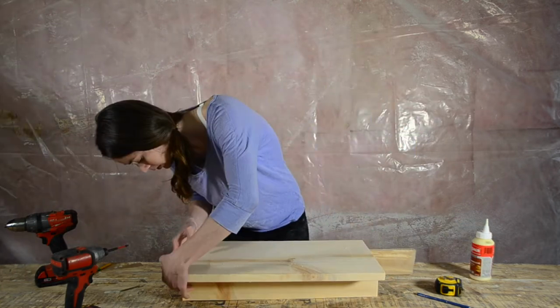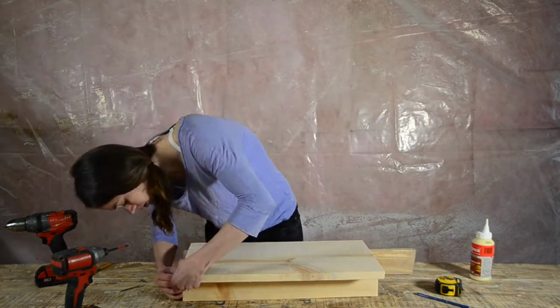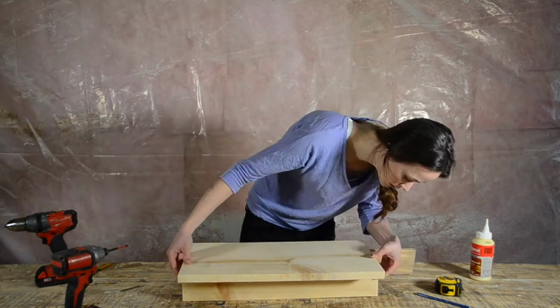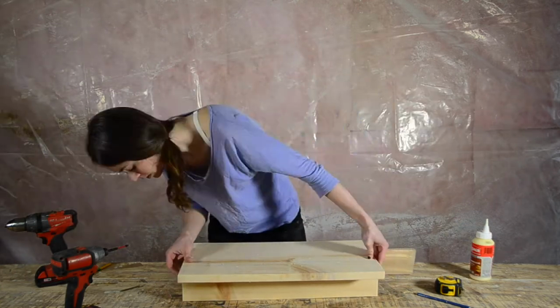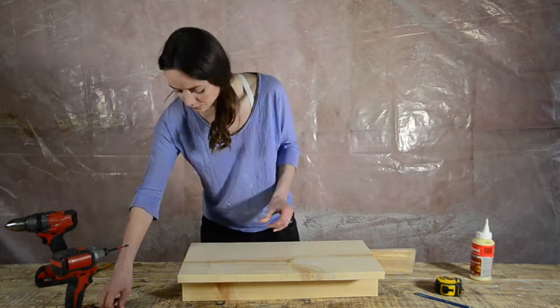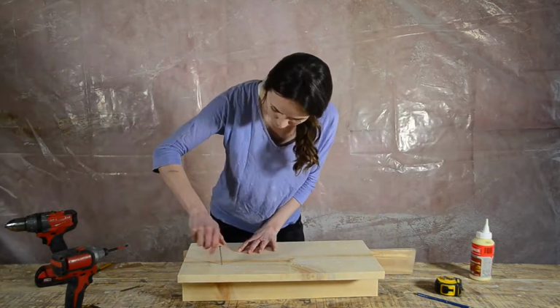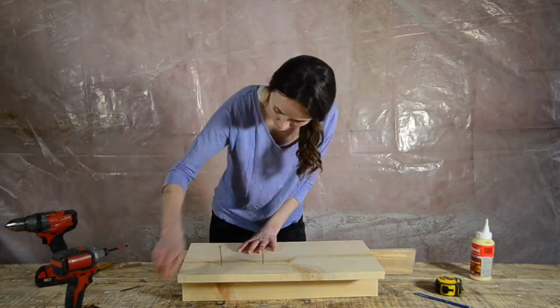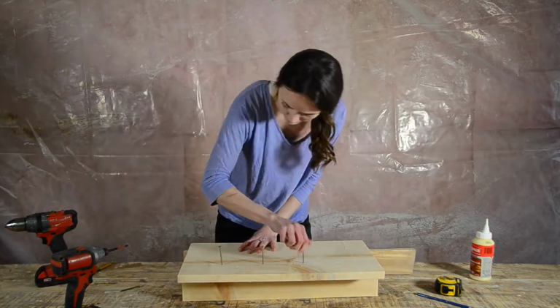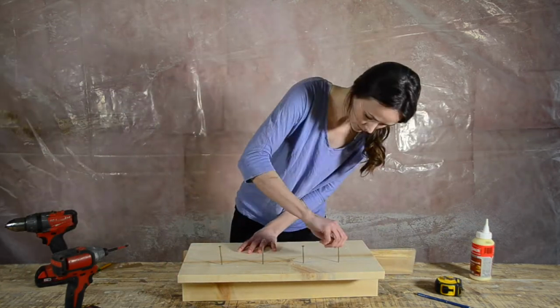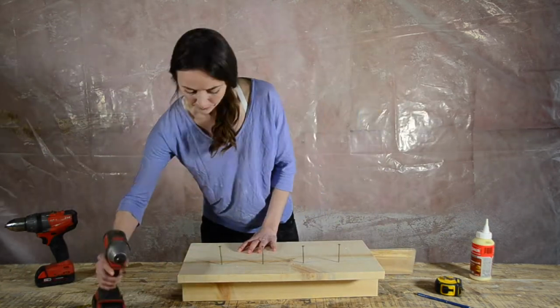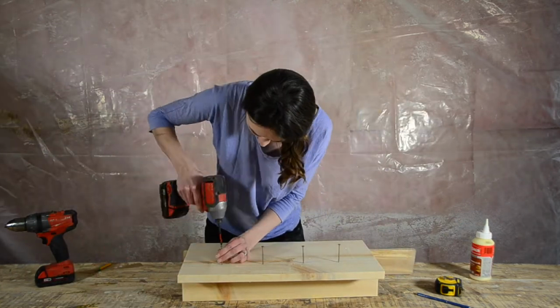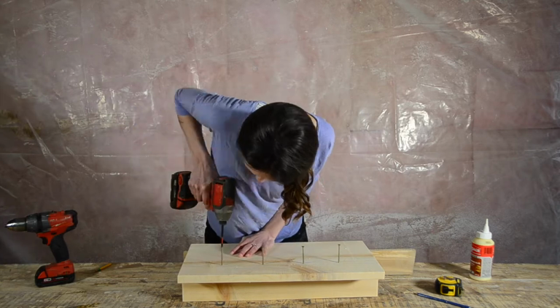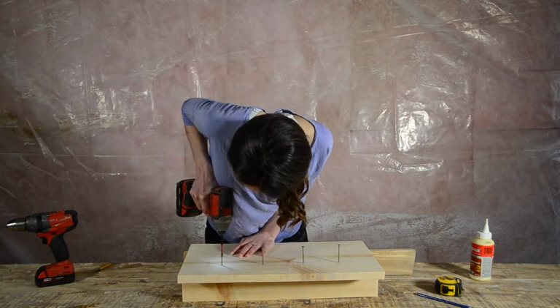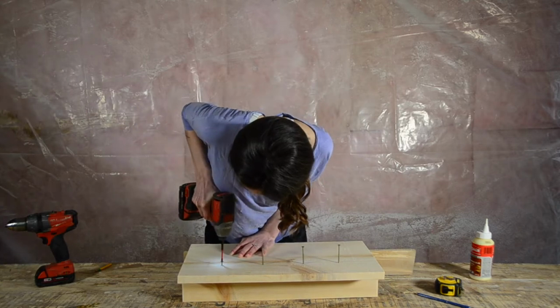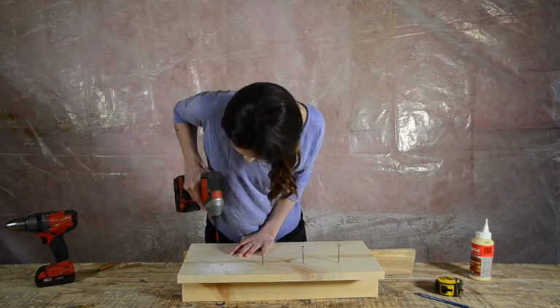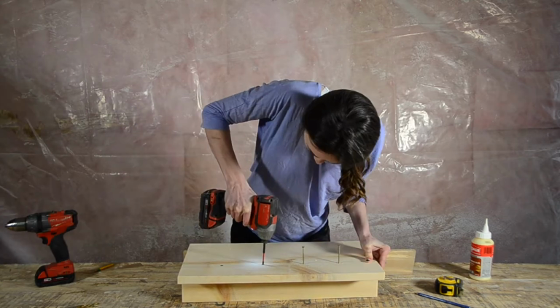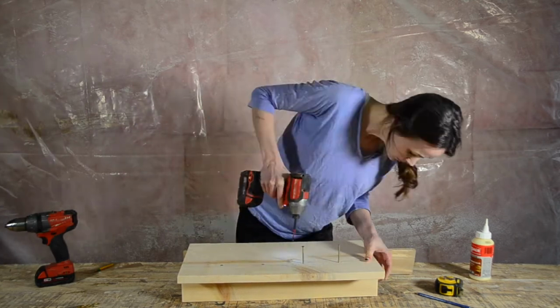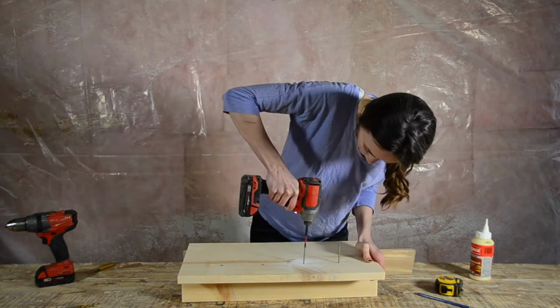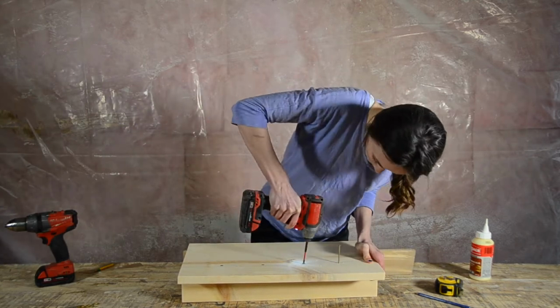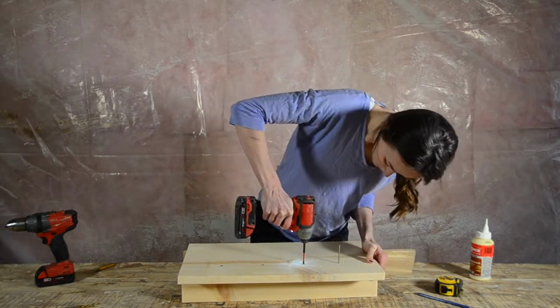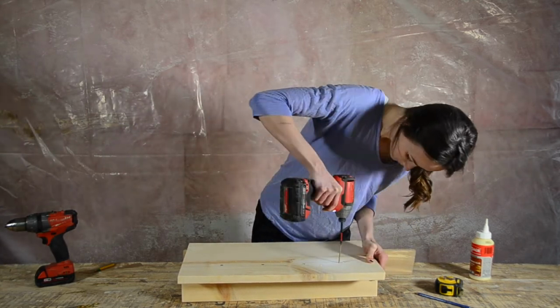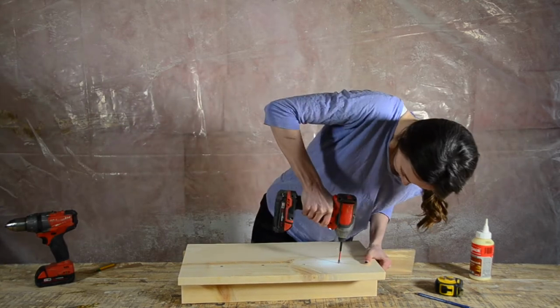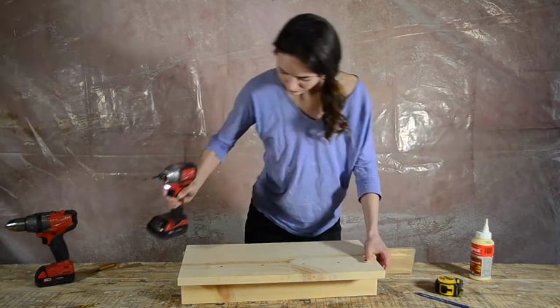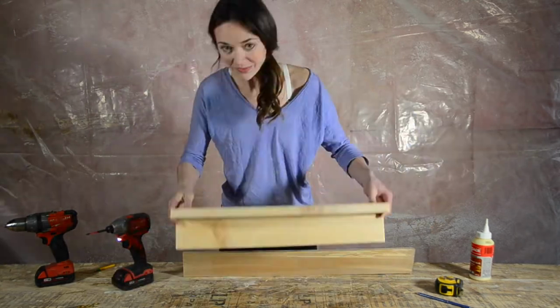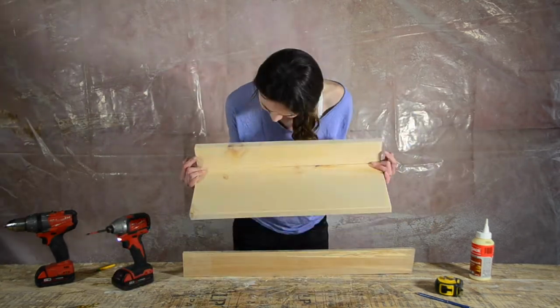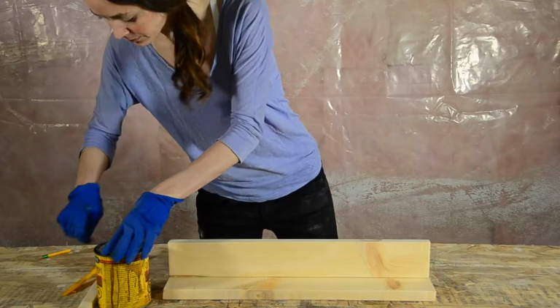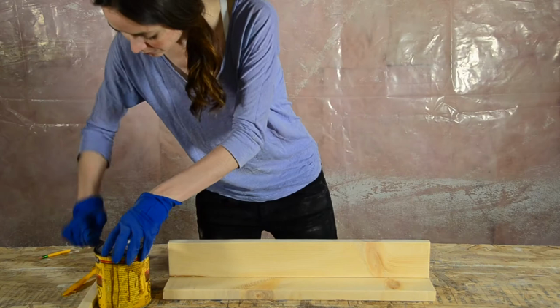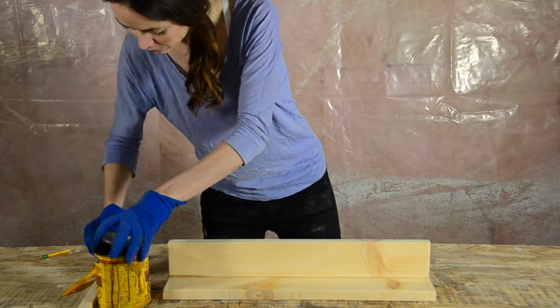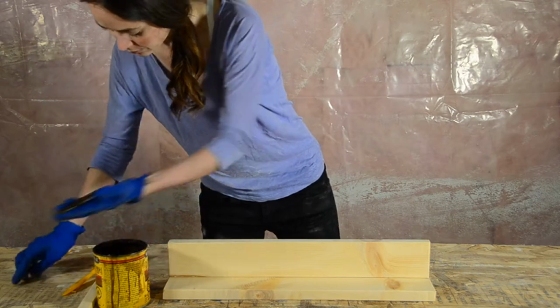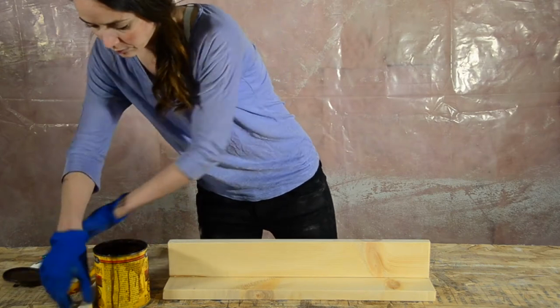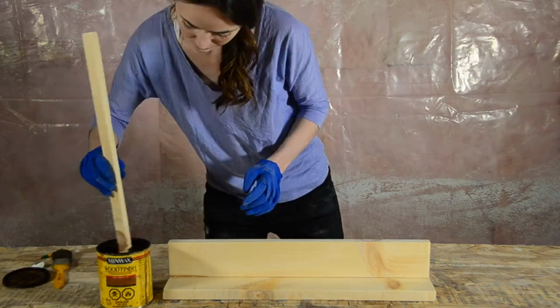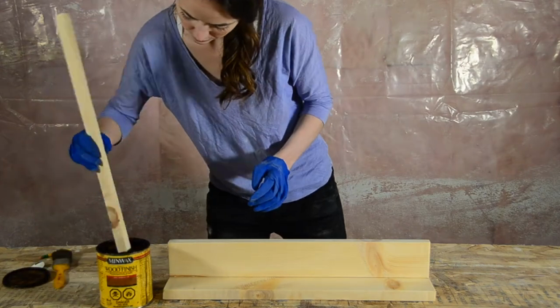It's very important during this part that your drill bit and screws are going as straight as possible into the shelf so that it doesn't come out the side. Make sure you clean up any glue that may have squeezed out, as stain will not stick to the dried glue.